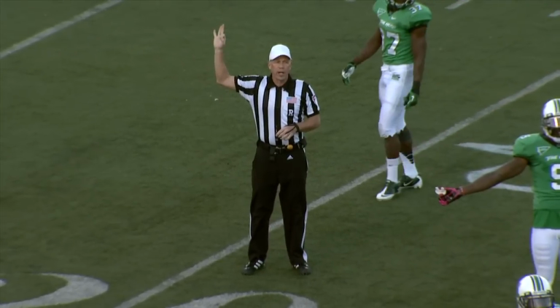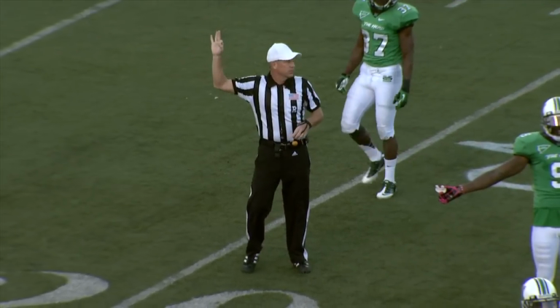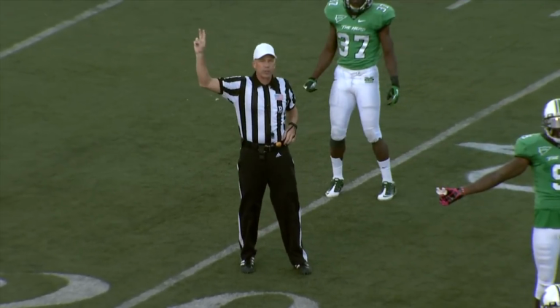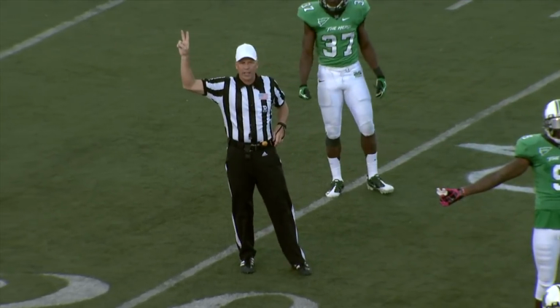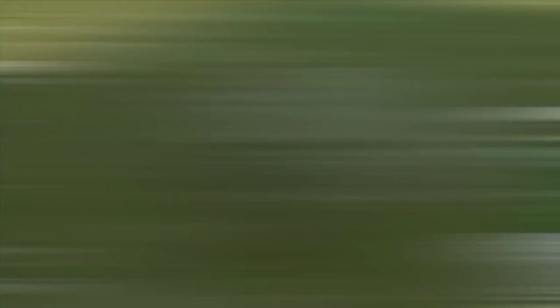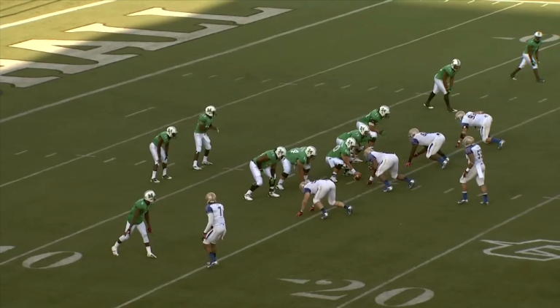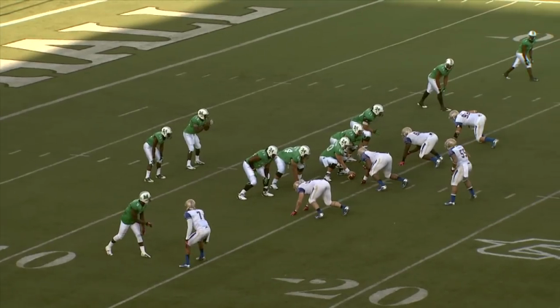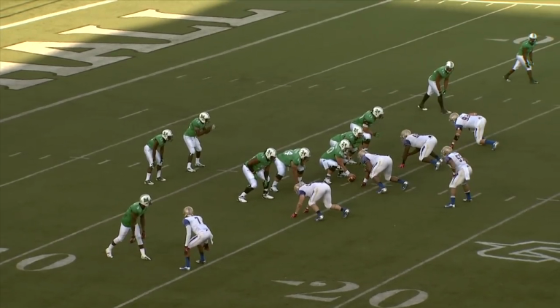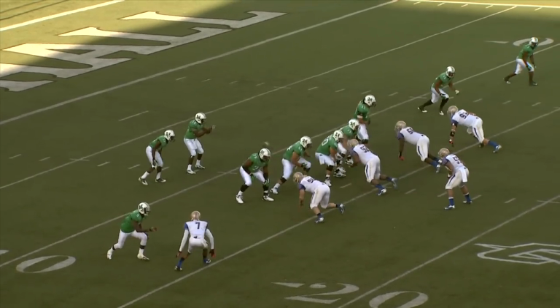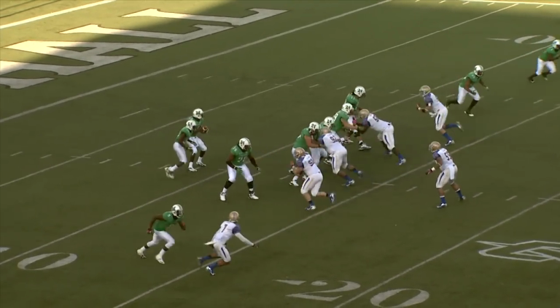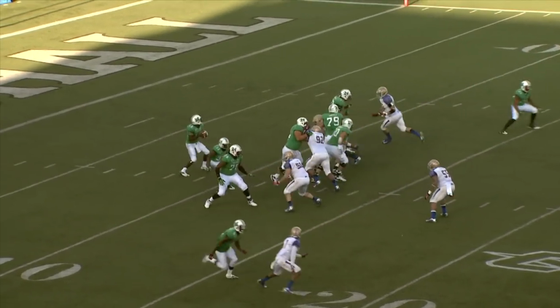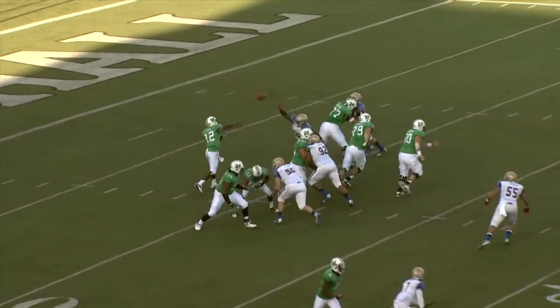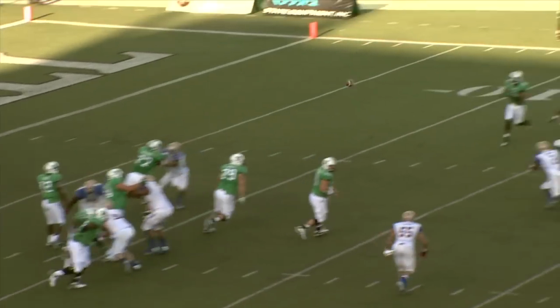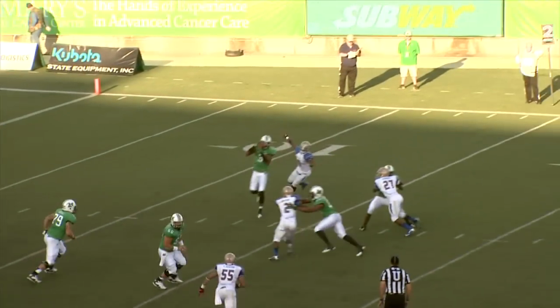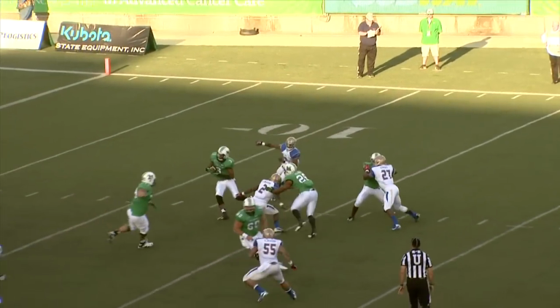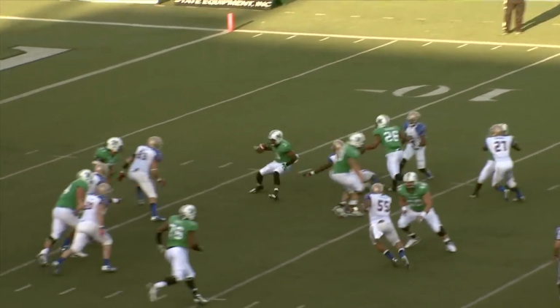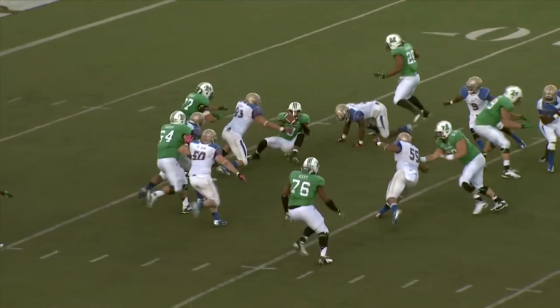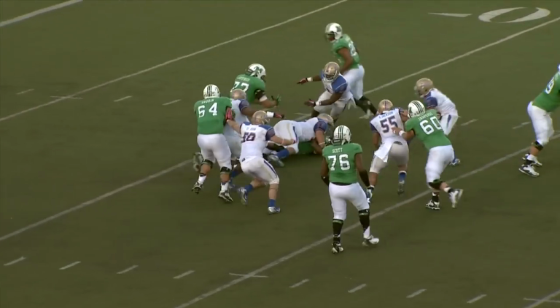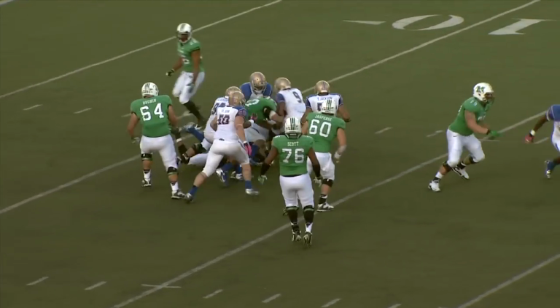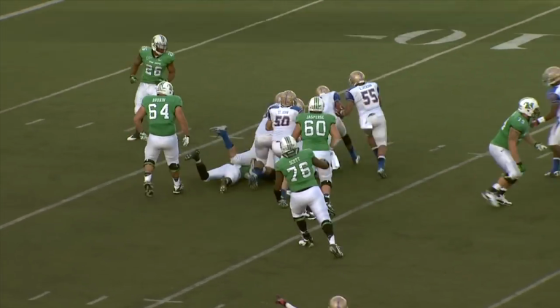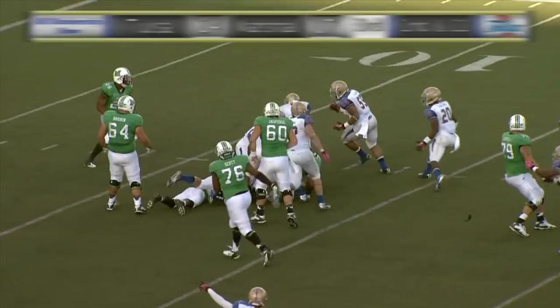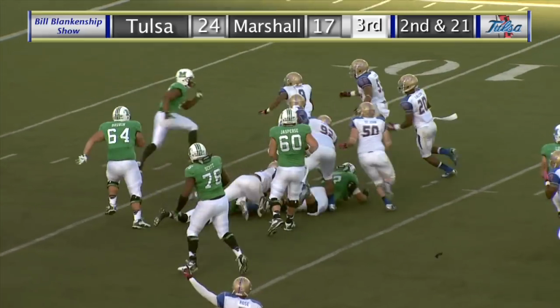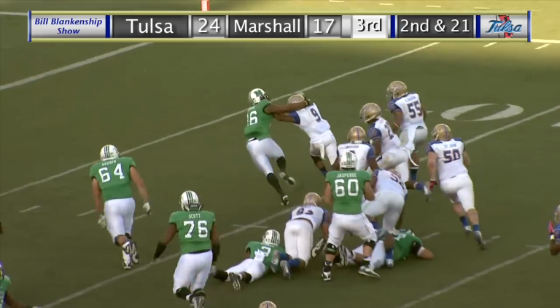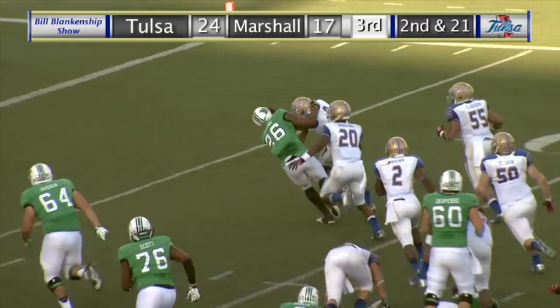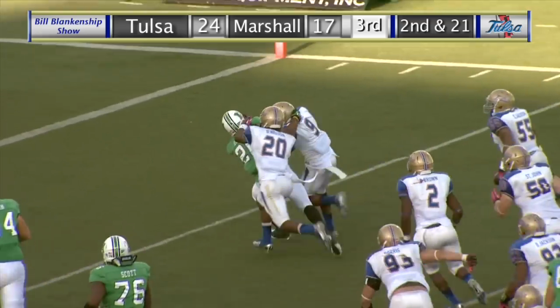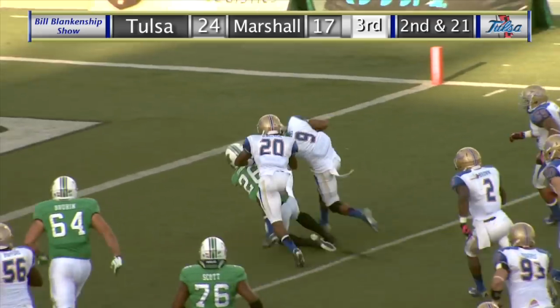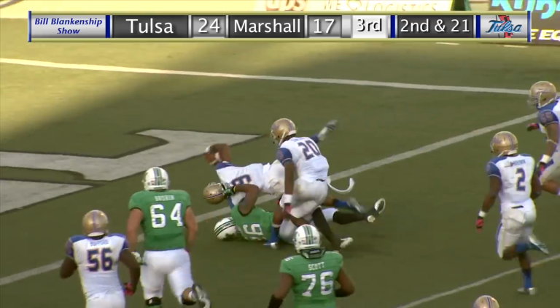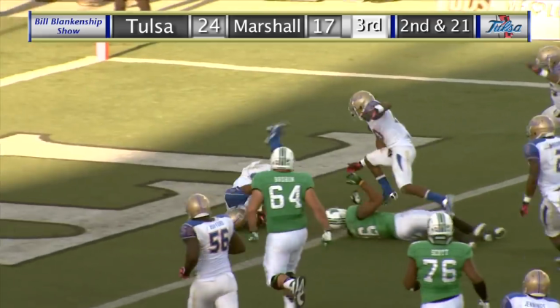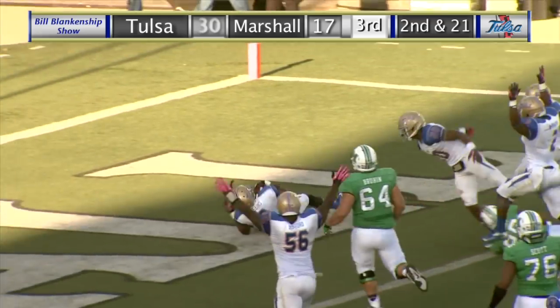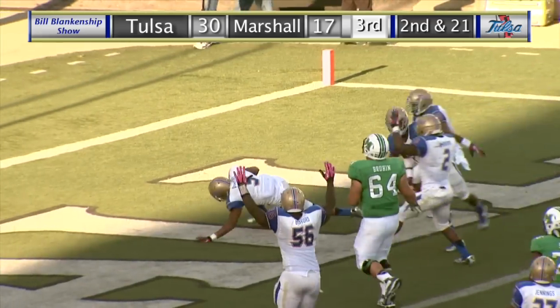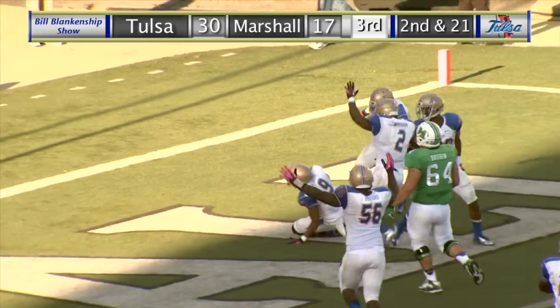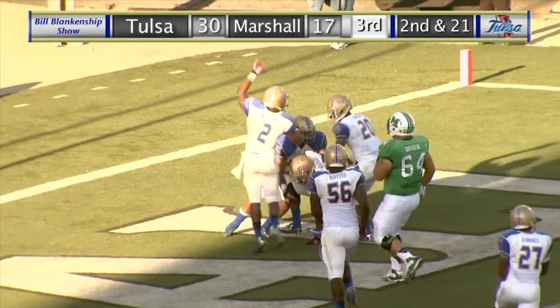They're down — correction, second down from the 14-yard line. Here's the snap, a quick bubble screen left side, caught and fumbling the football! Tulsa recovers — it's Dobbins coming up with the ball, gets it to the 5 and dives into the end zone.